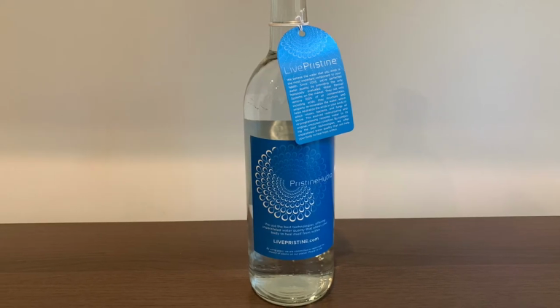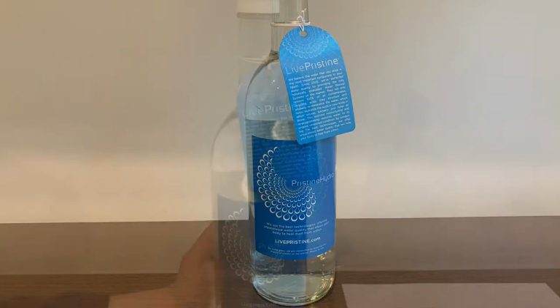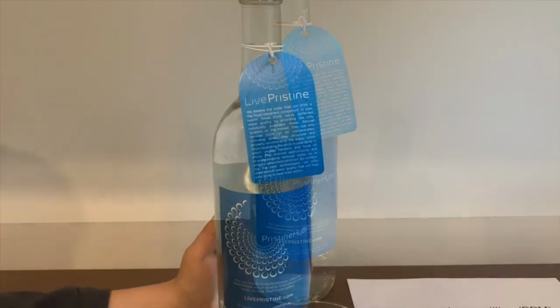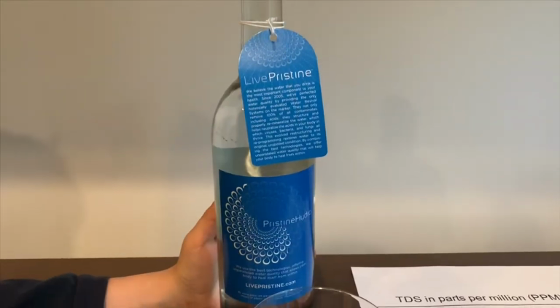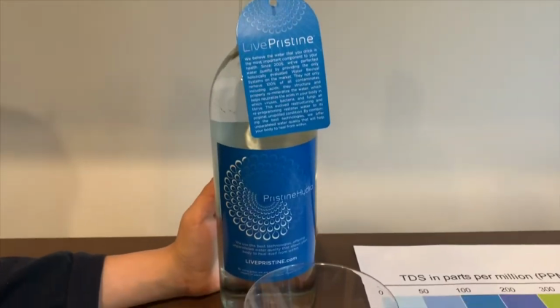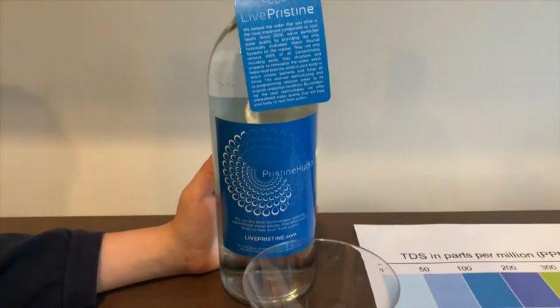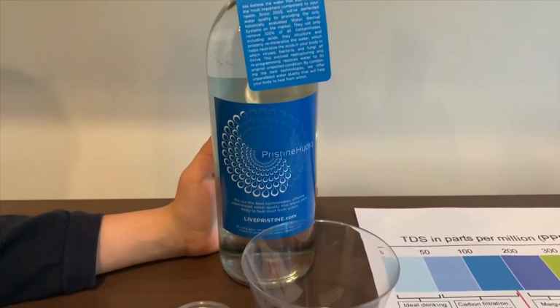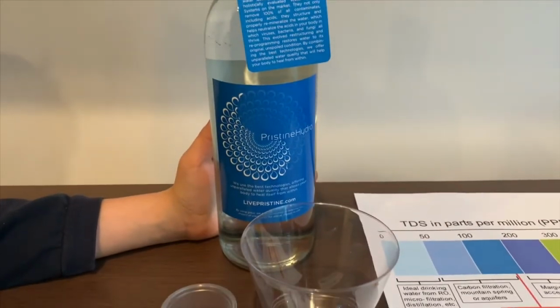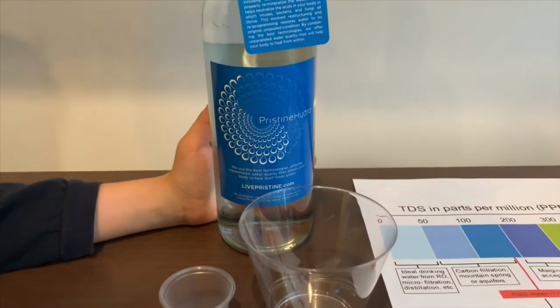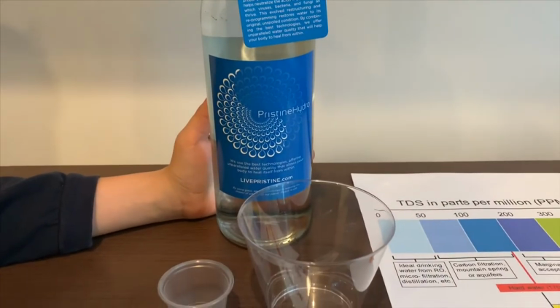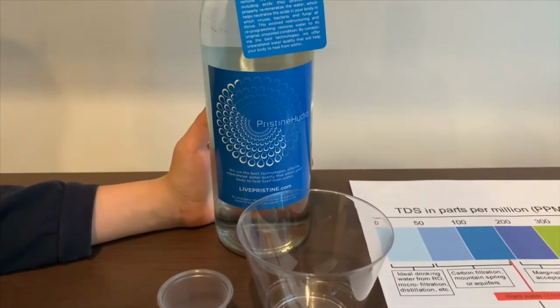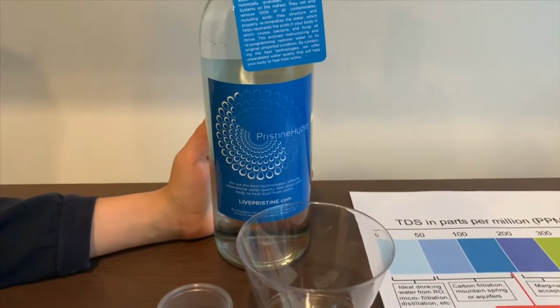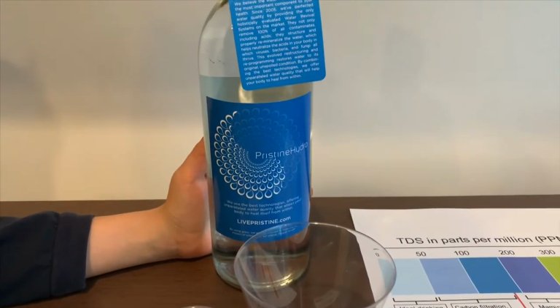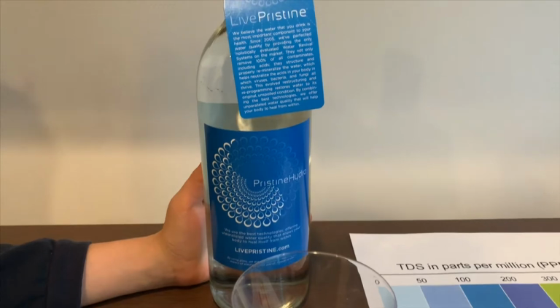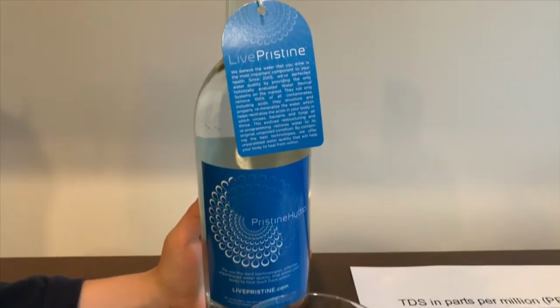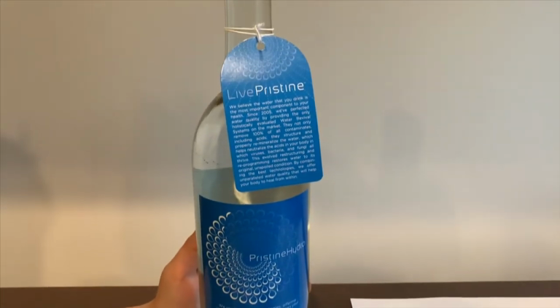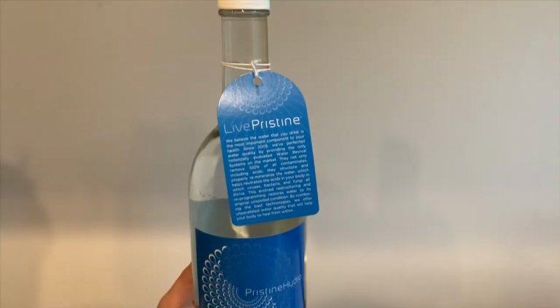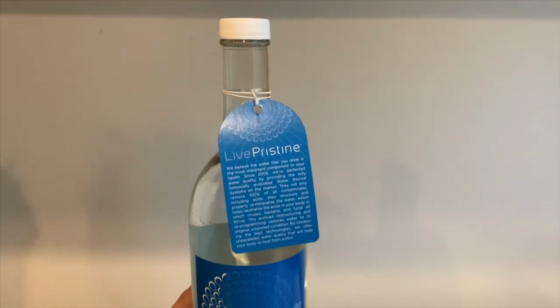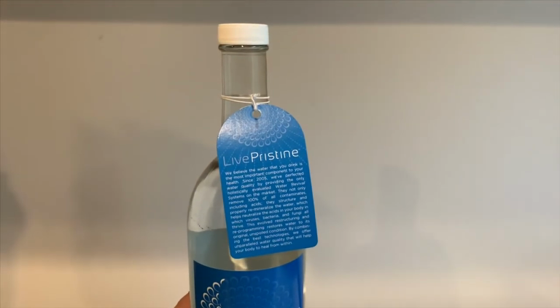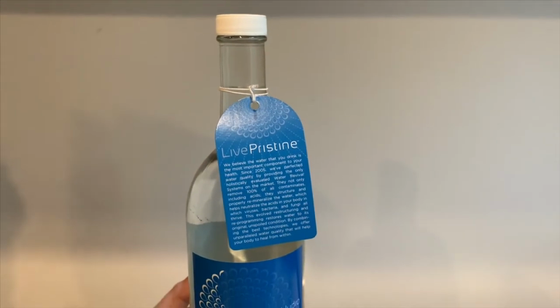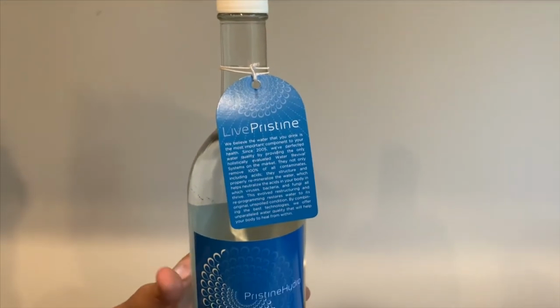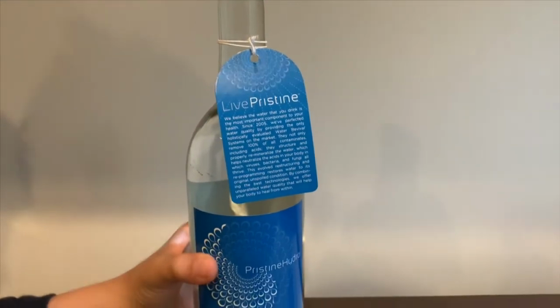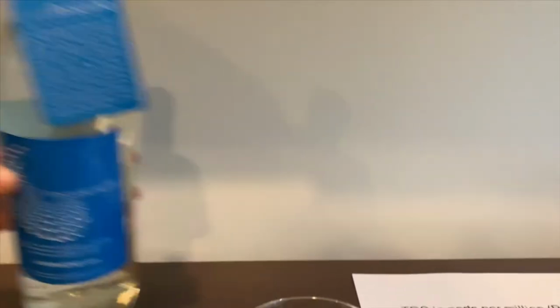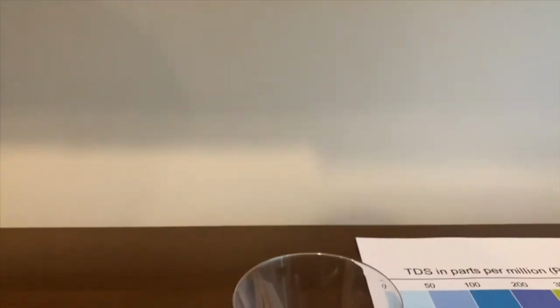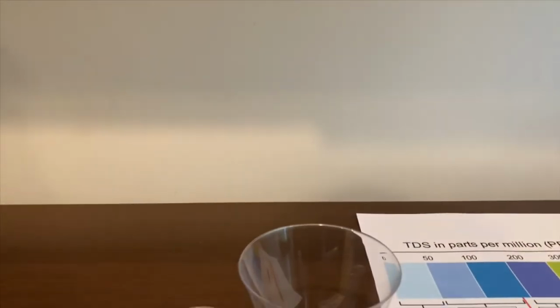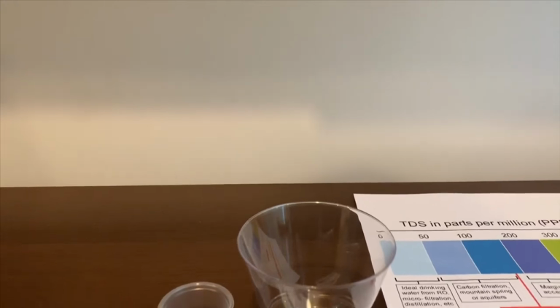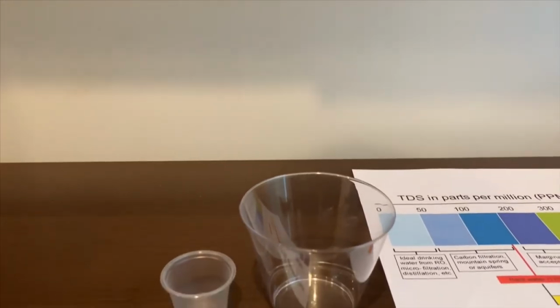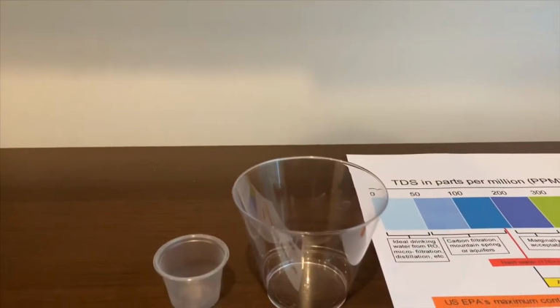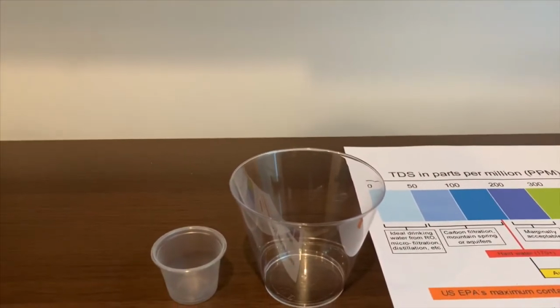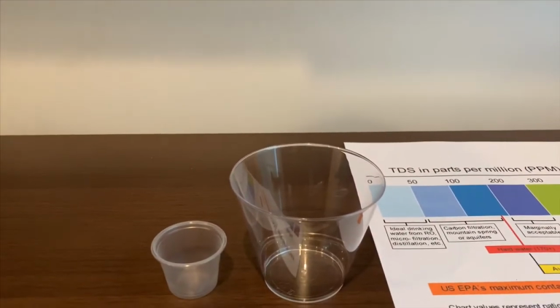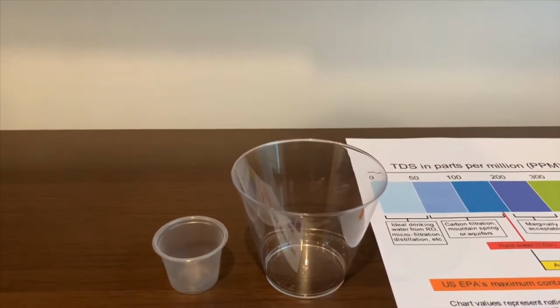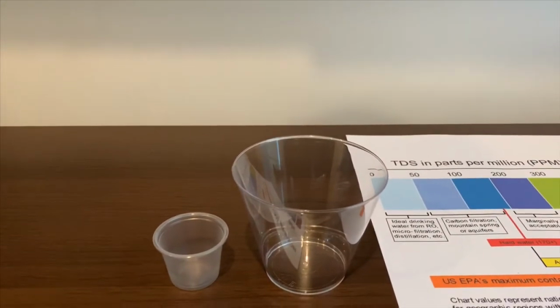This is Pristine Hydro Purified Water. It costs $4.49 and is sourced from municipal sources. Let's test the pH and TDS levels. This is the most expensive vial we have purchased.